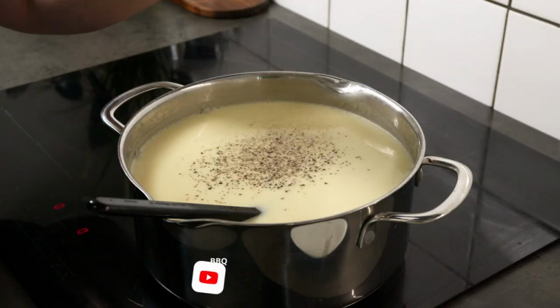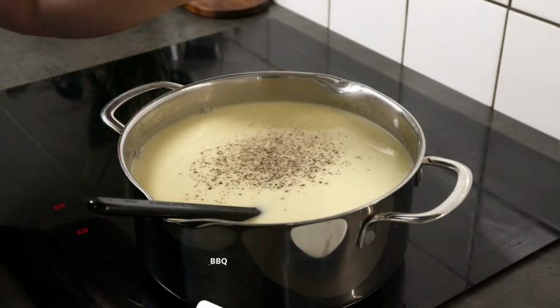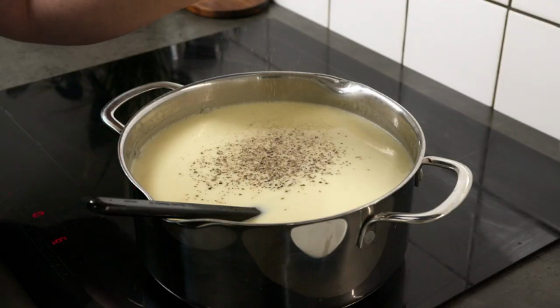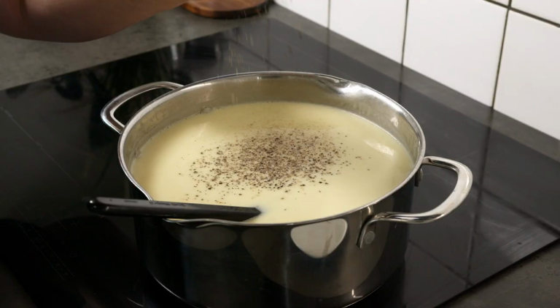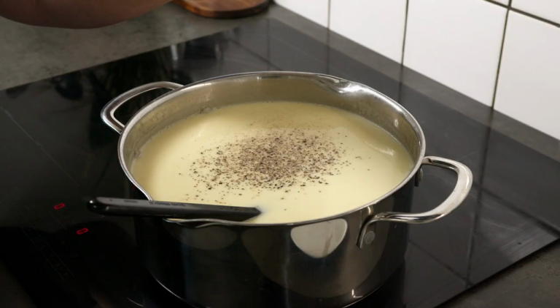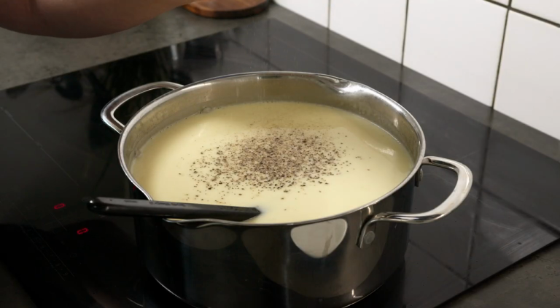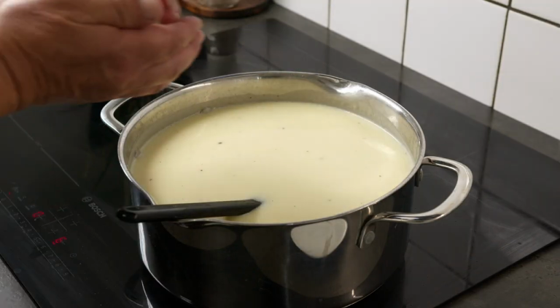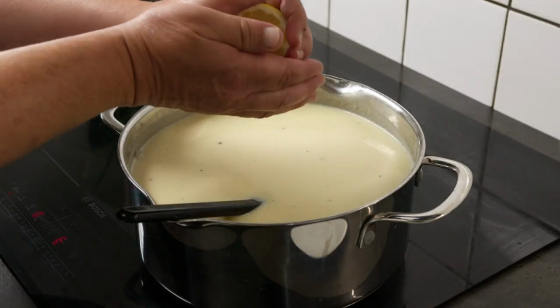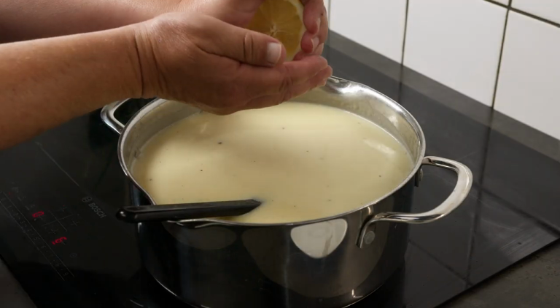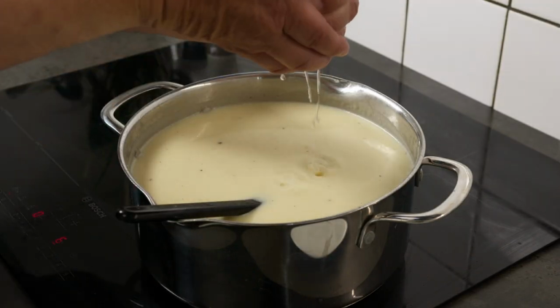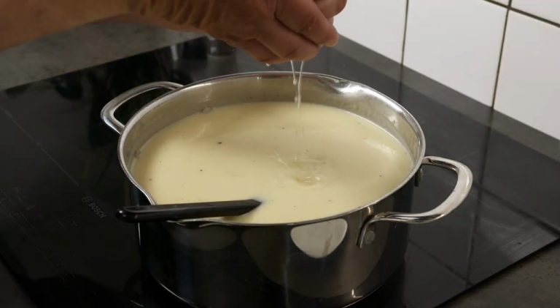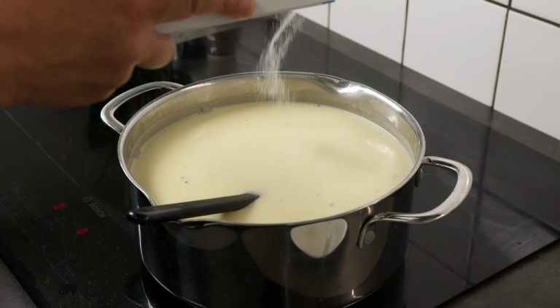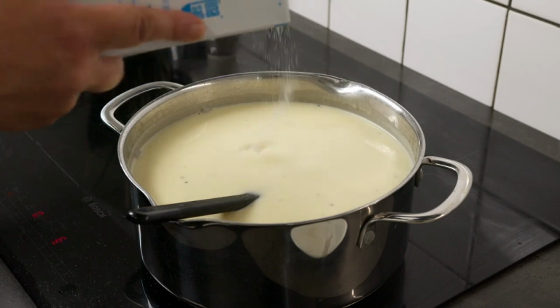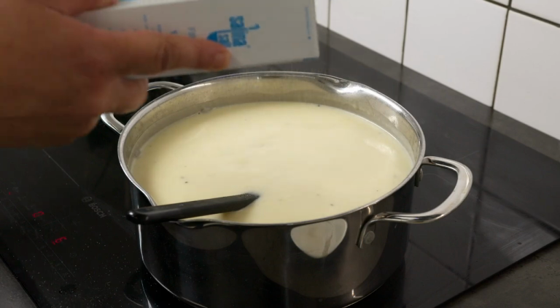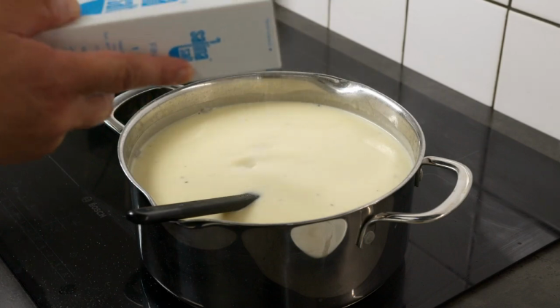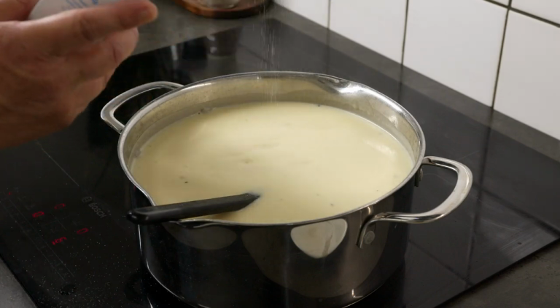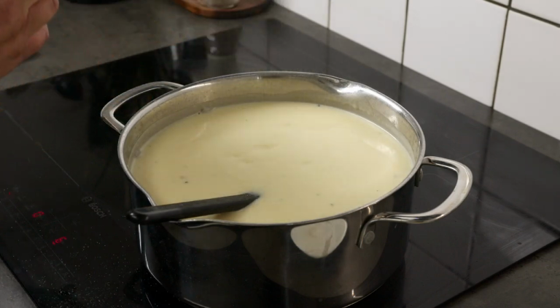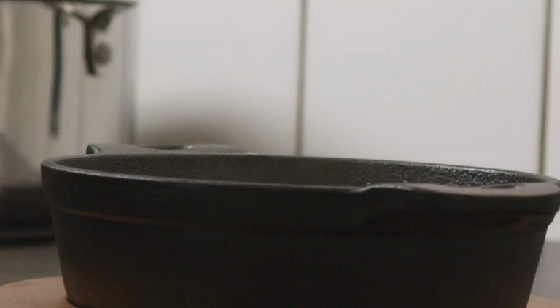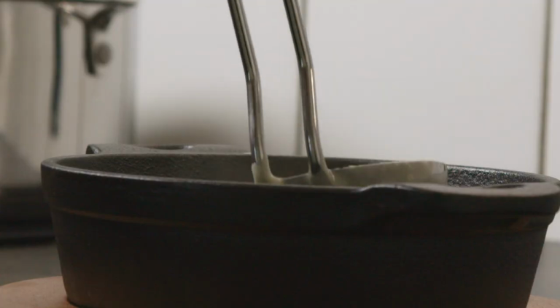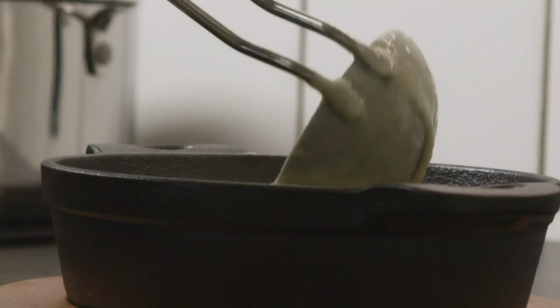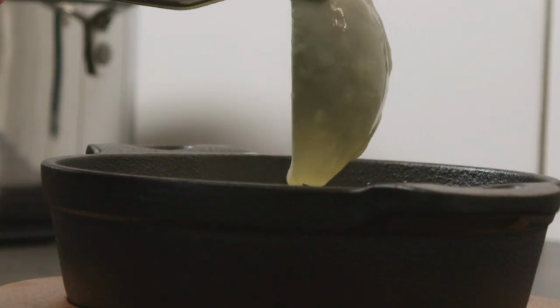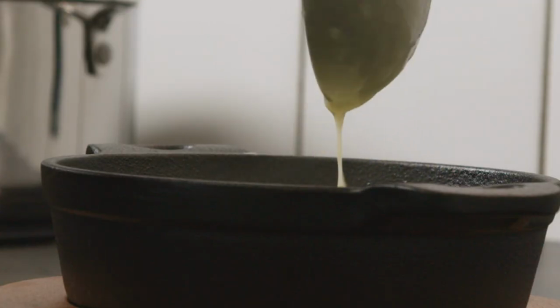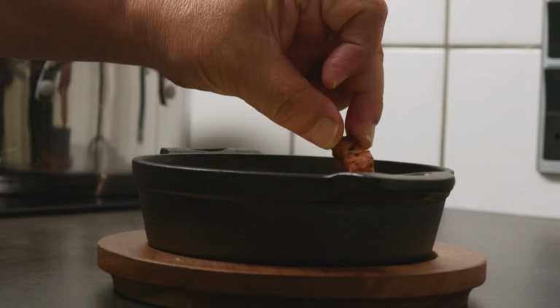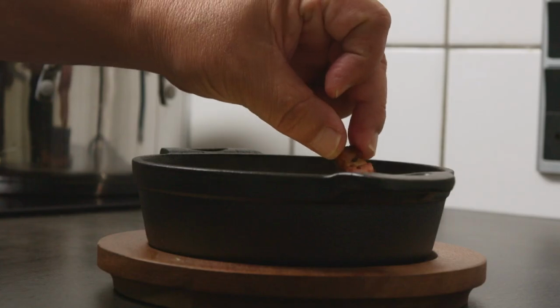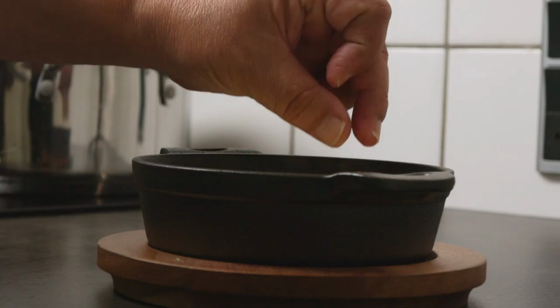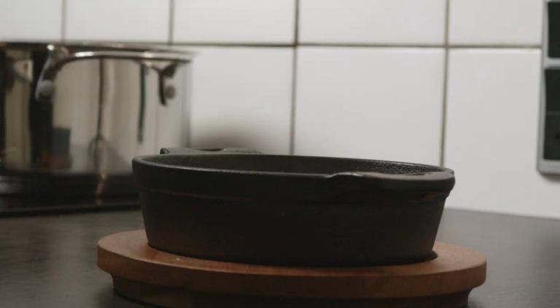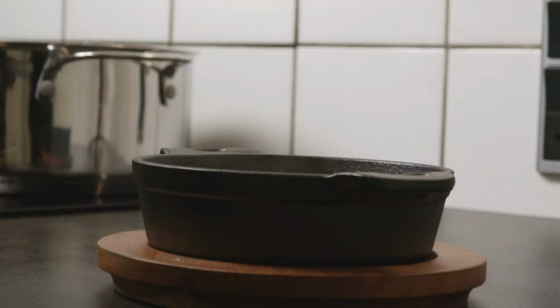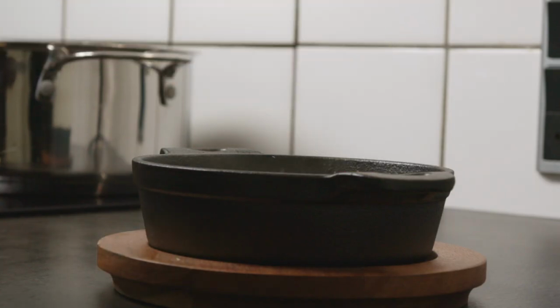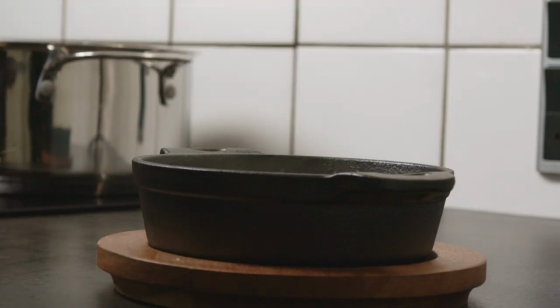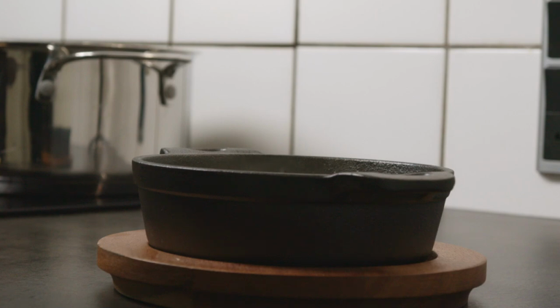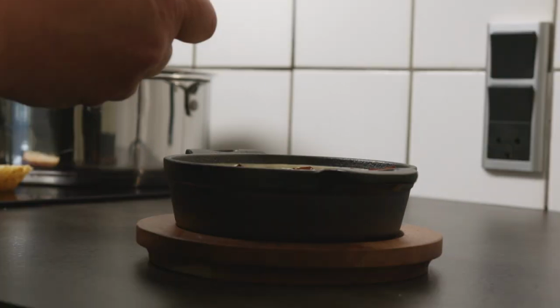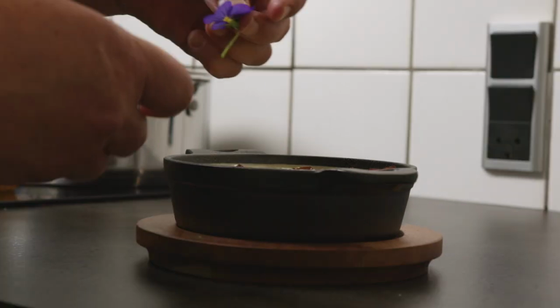Add some lemon juice, salt, and pepper to taste and you are ready to serve. I add some bacon as a crunchy element, but nuts, bread croutons, and others are also great choices.